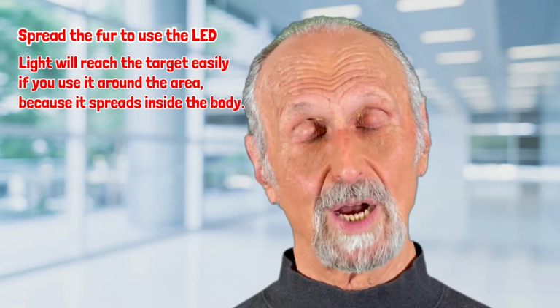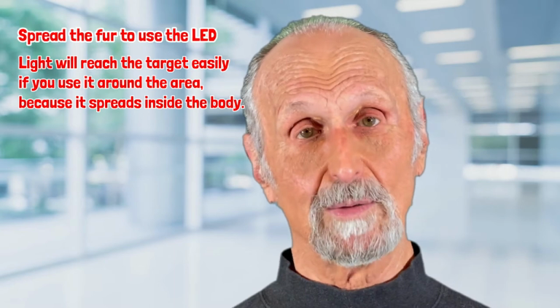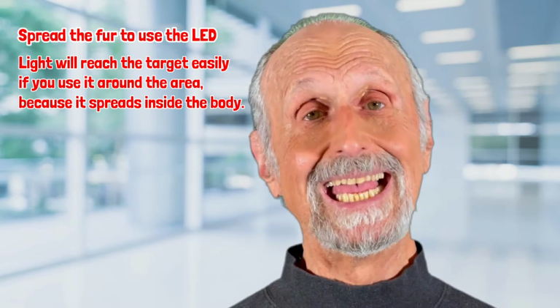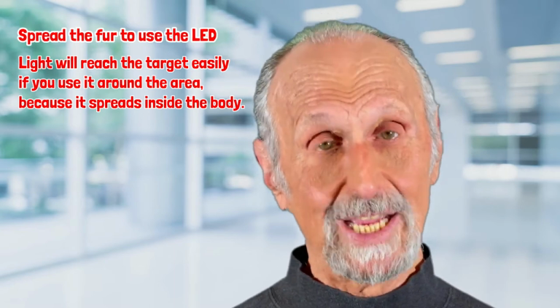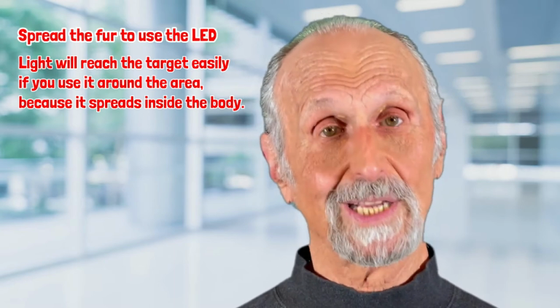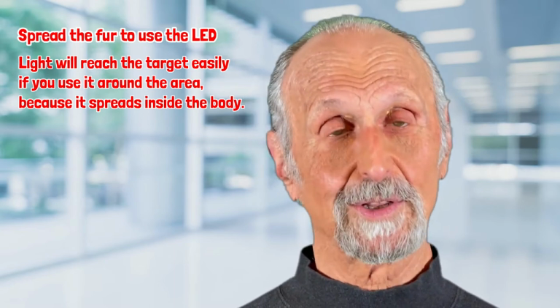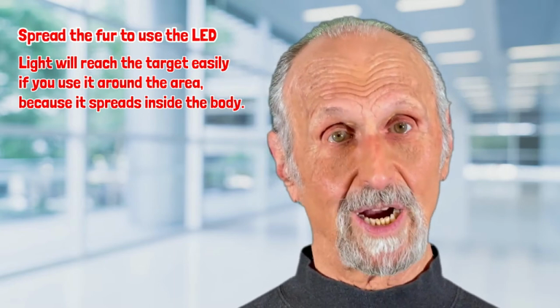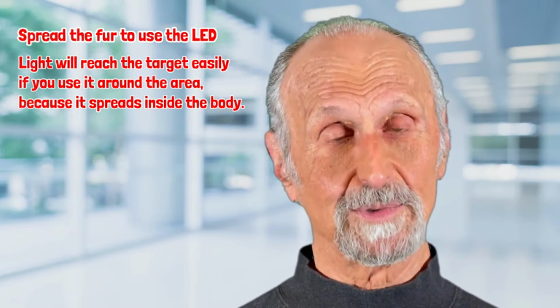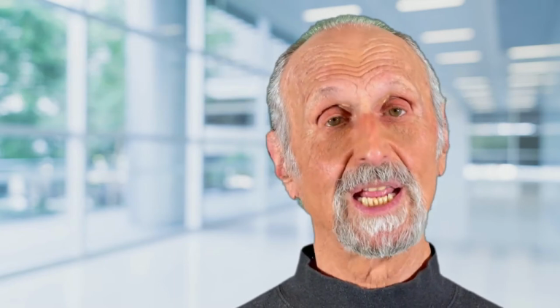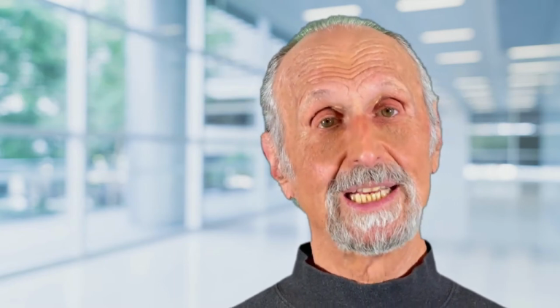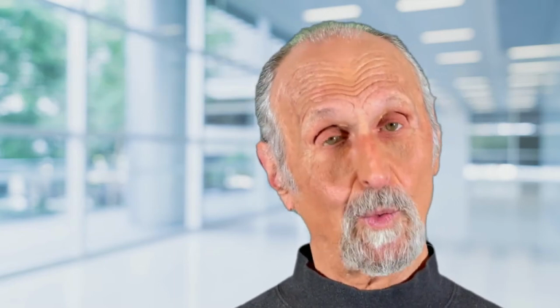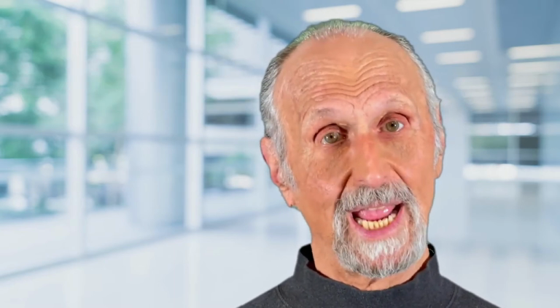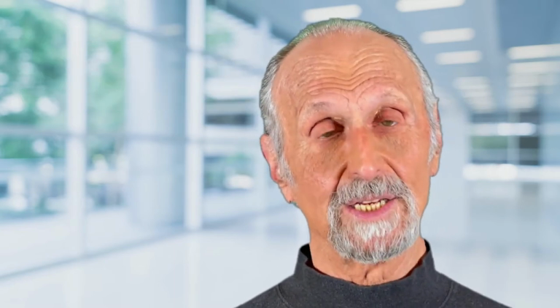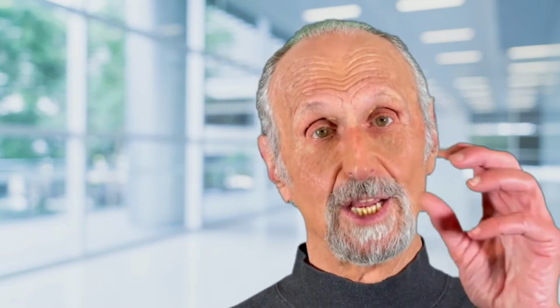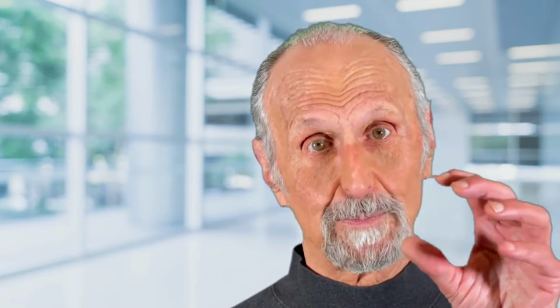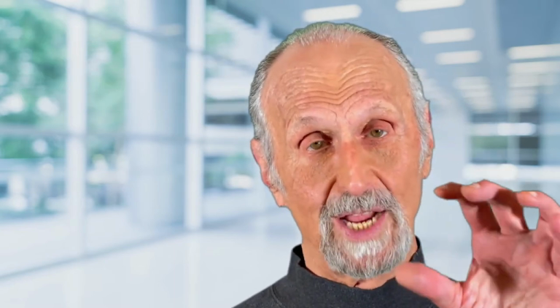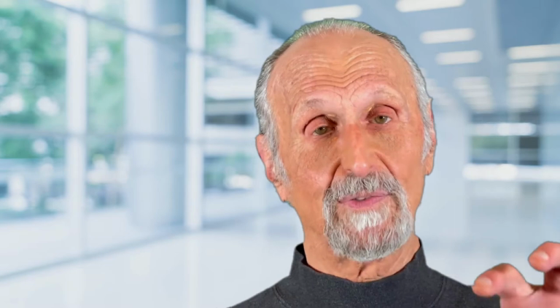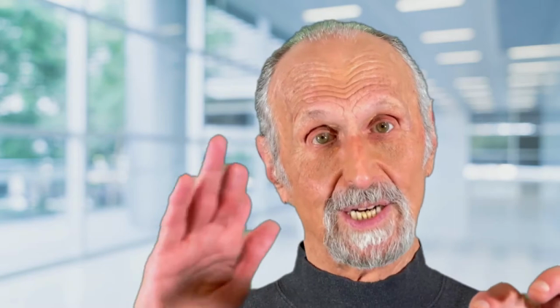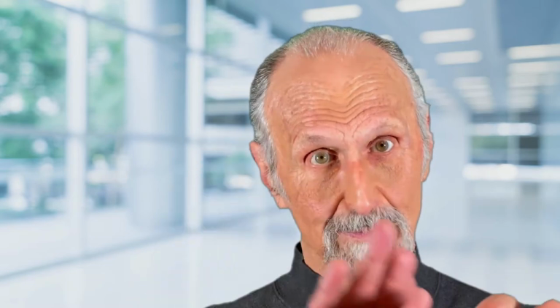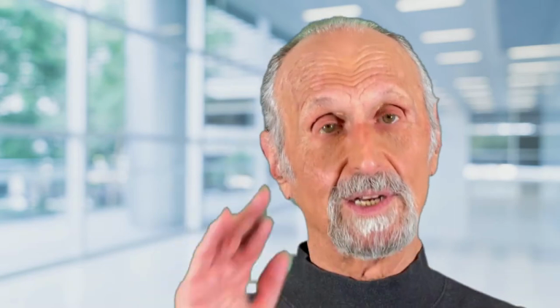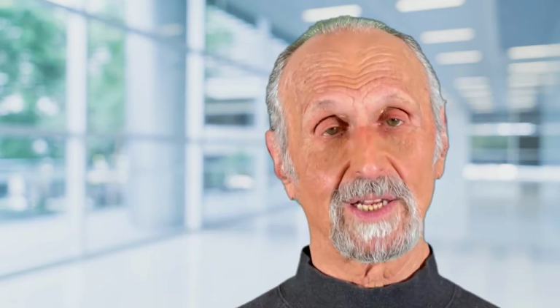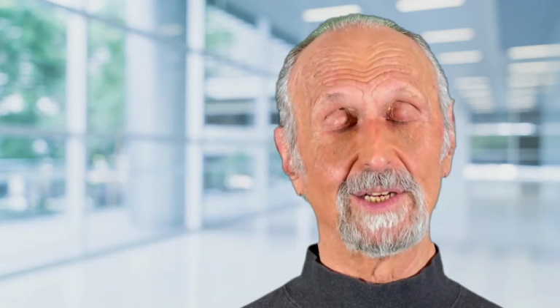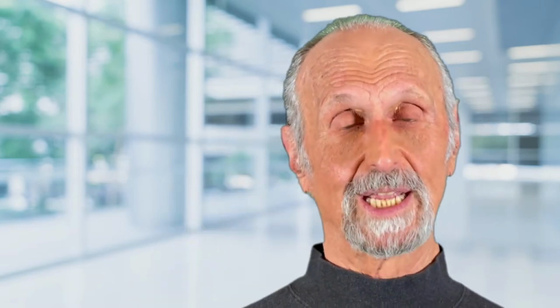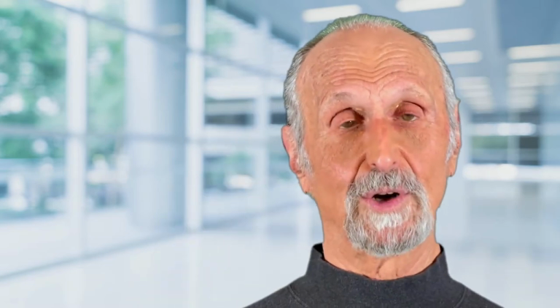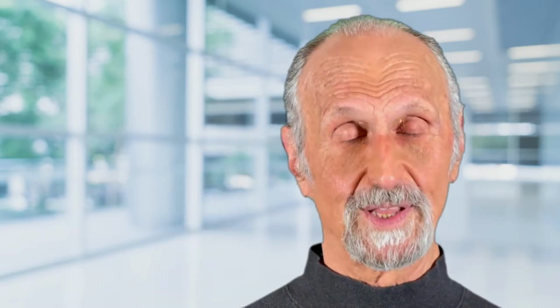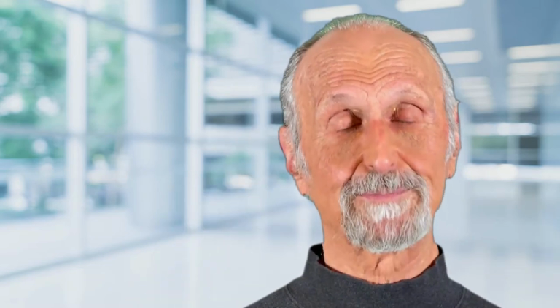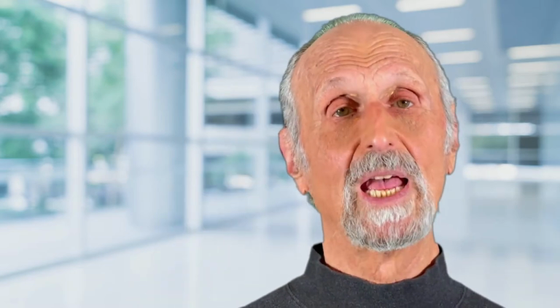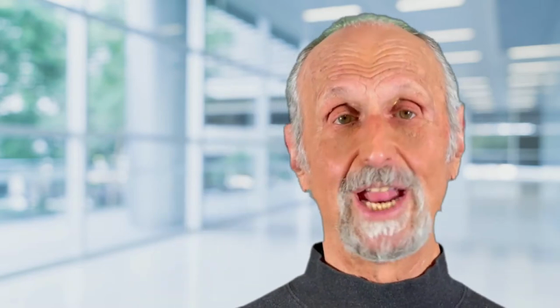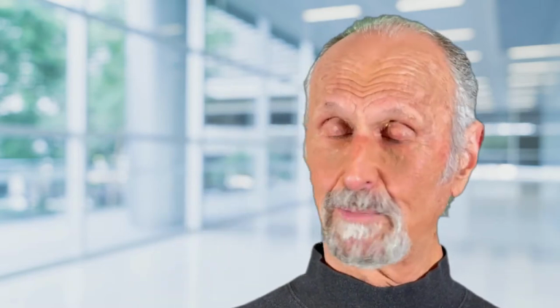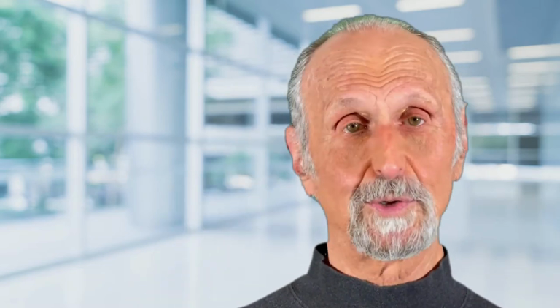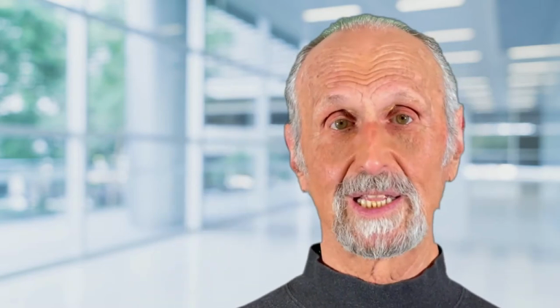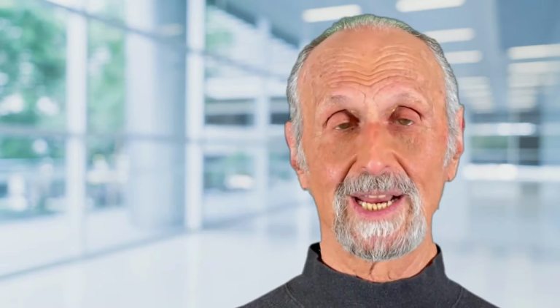it will get to the problem. Just take one hand, spread the fur, and then put the light or laser over that — you can put it directly on it.